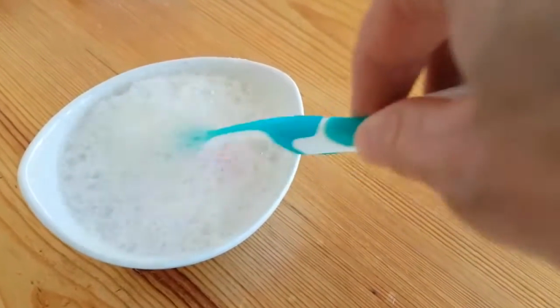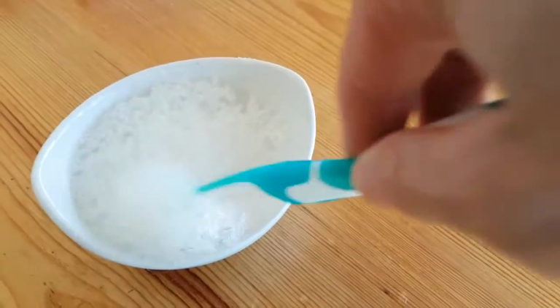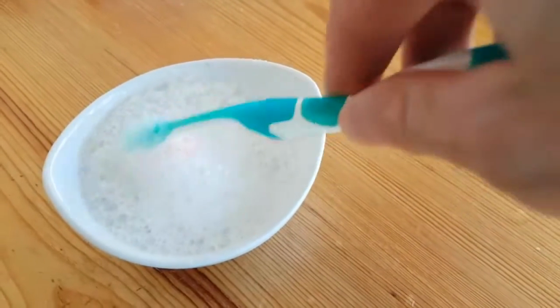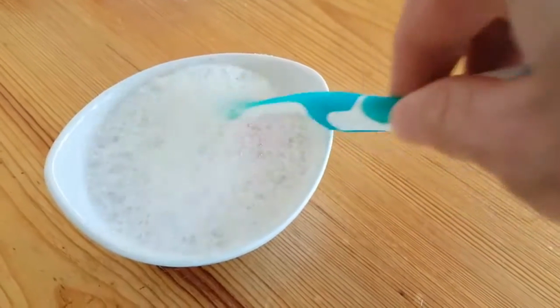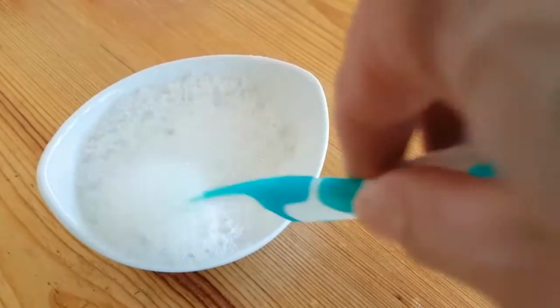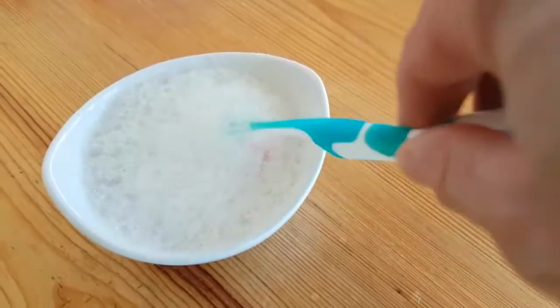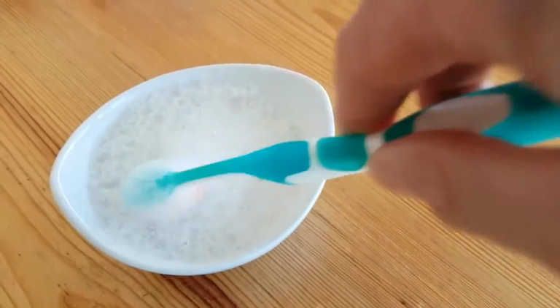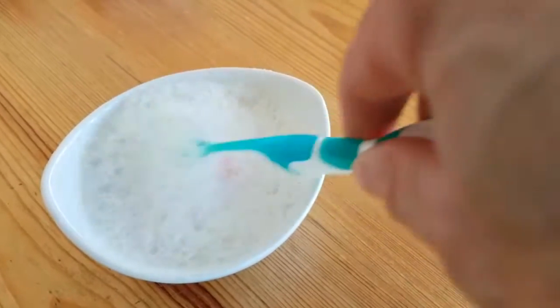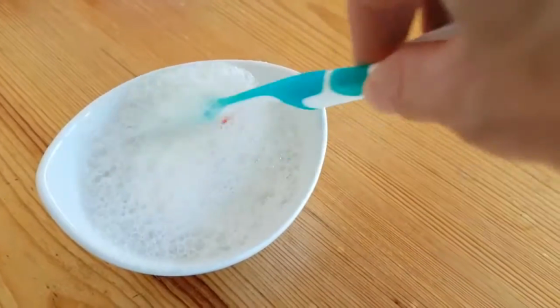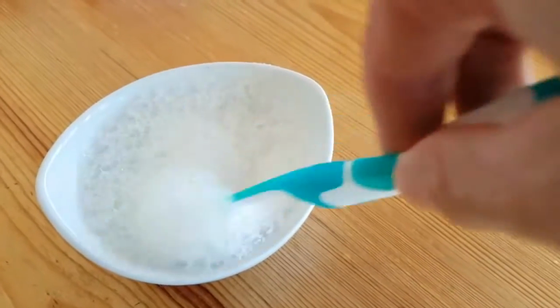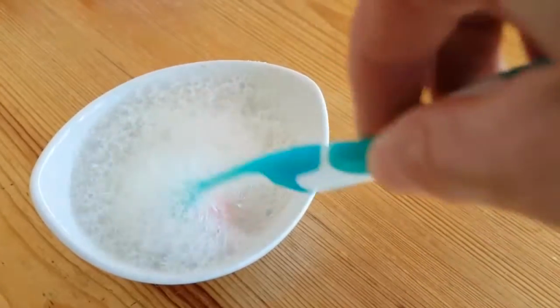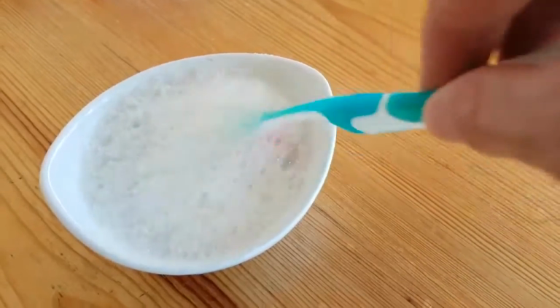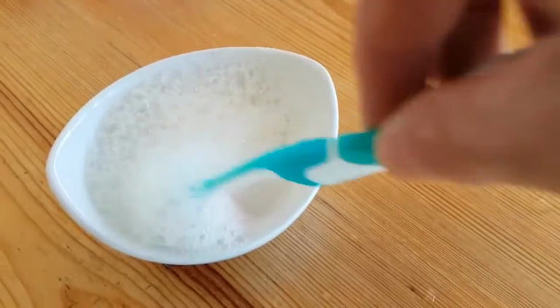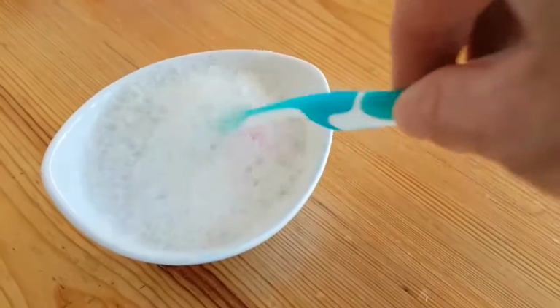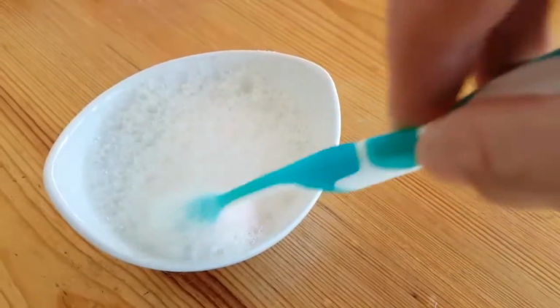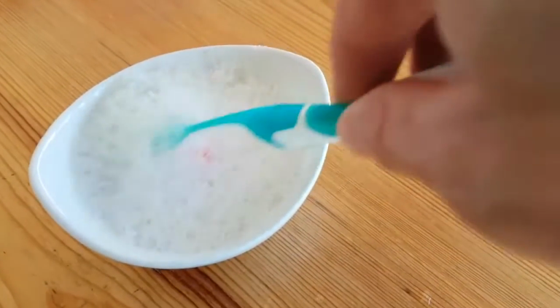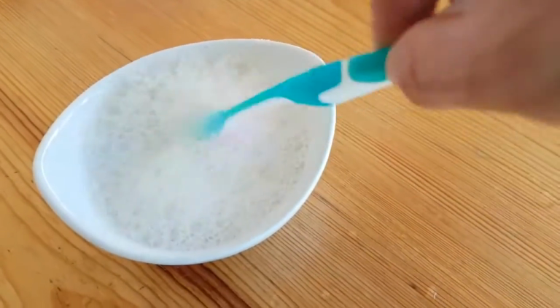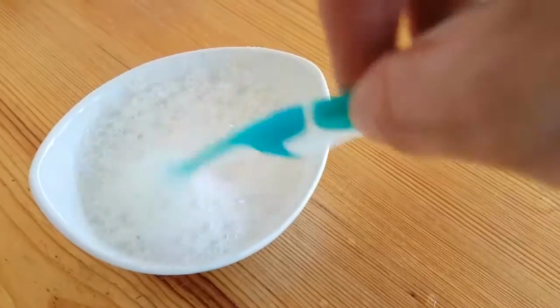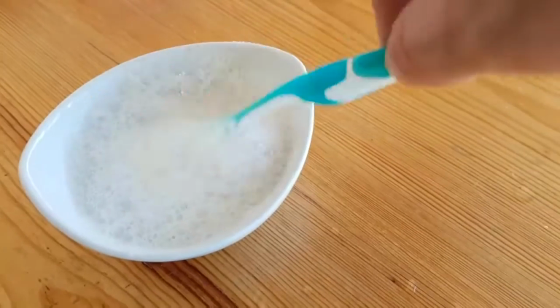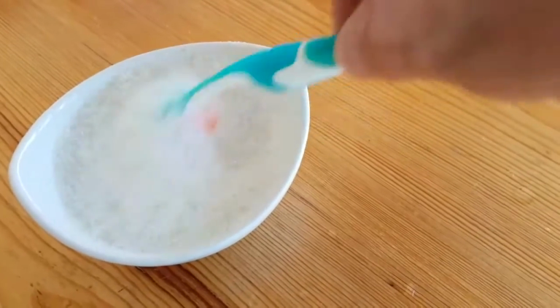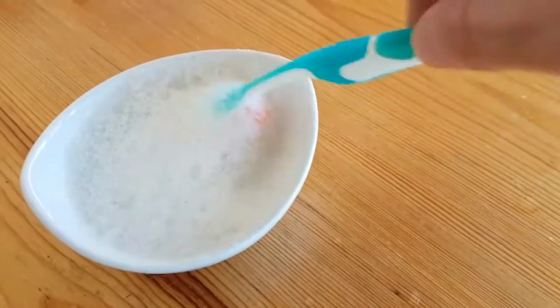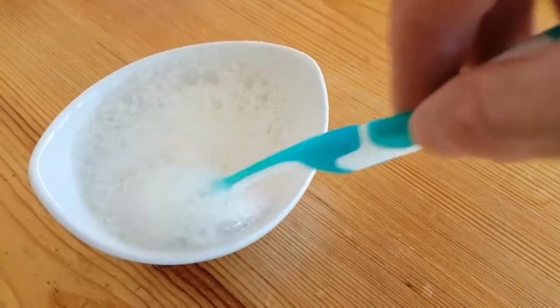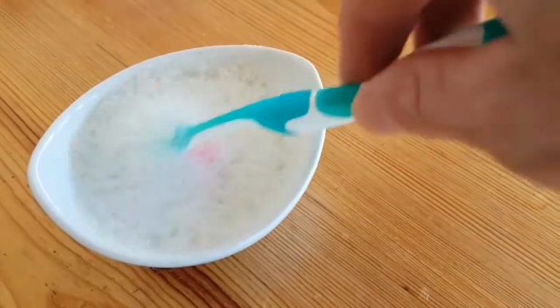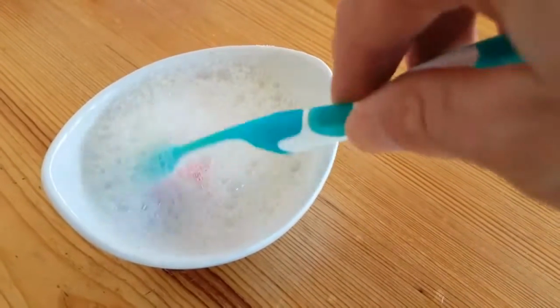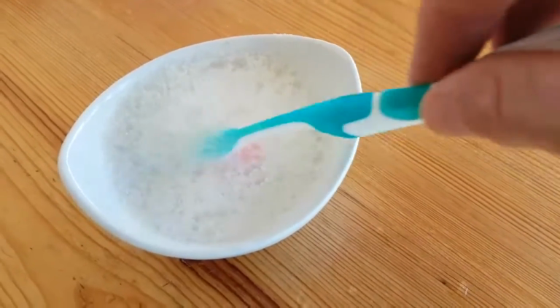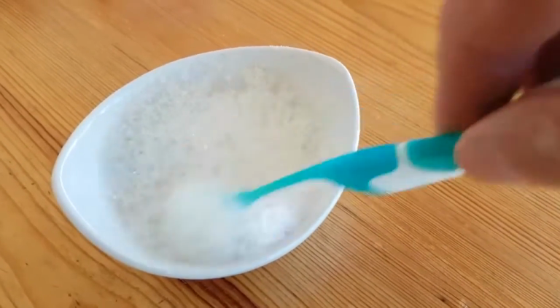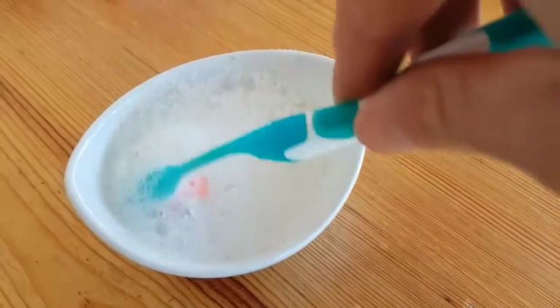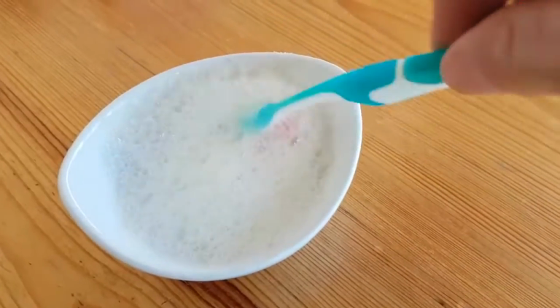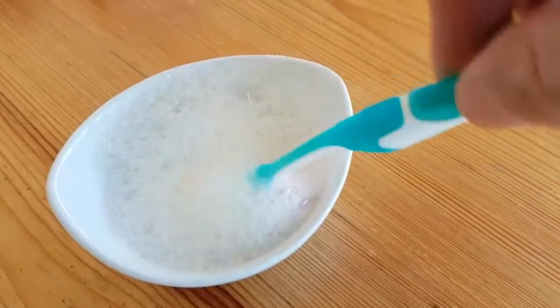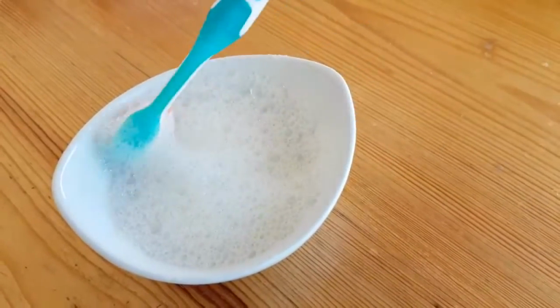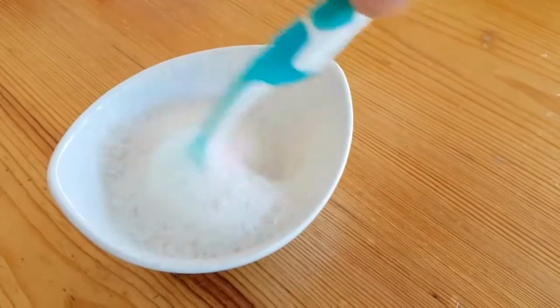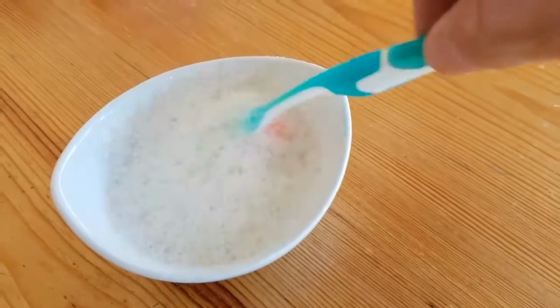Contrary to popular belief, you keep stirring this now. Keep stirring it until all the bubbles have gone. Contrary to popular belief, this will not destroy the enamel on your teeth or anything like that.